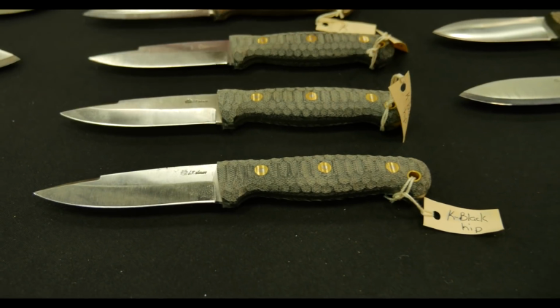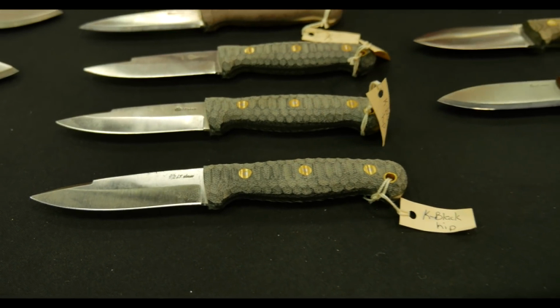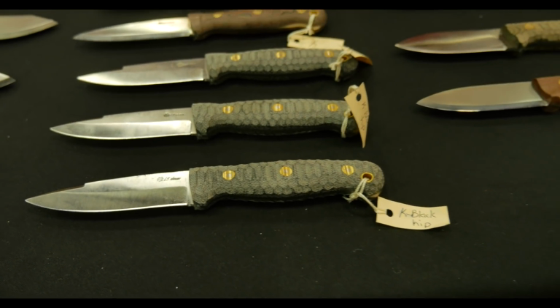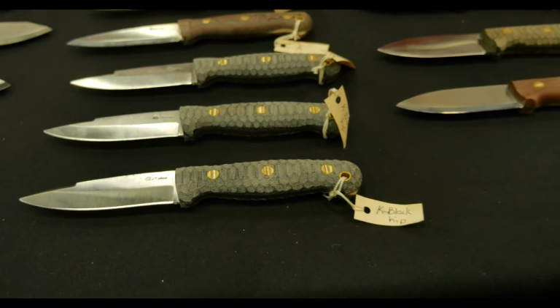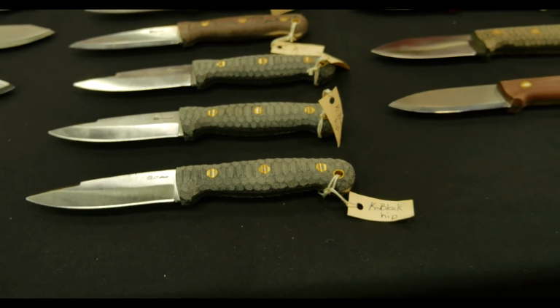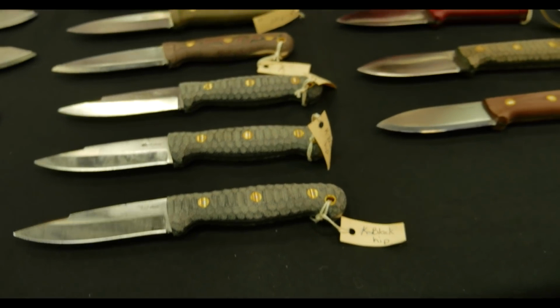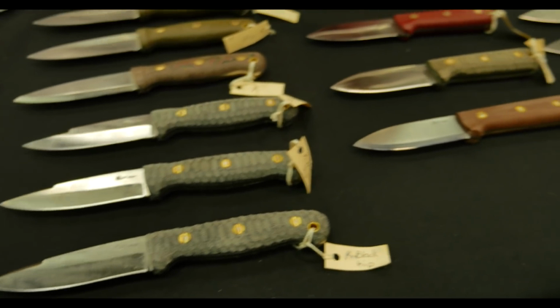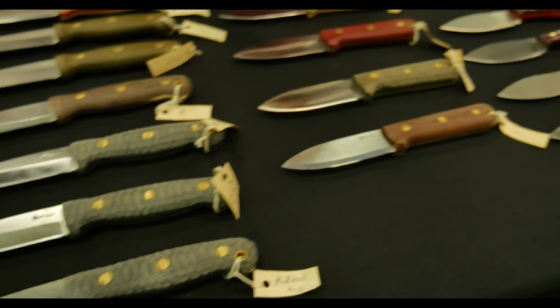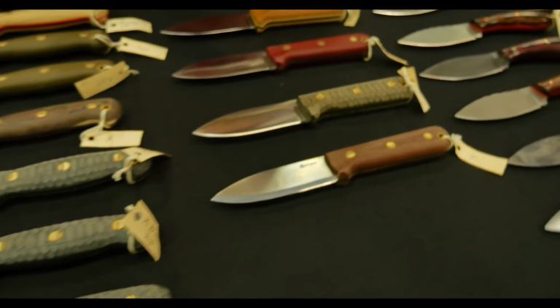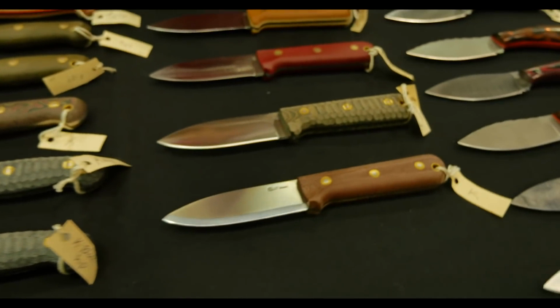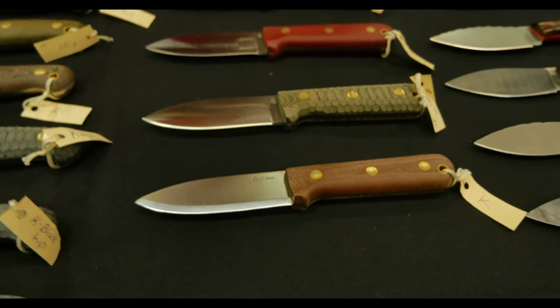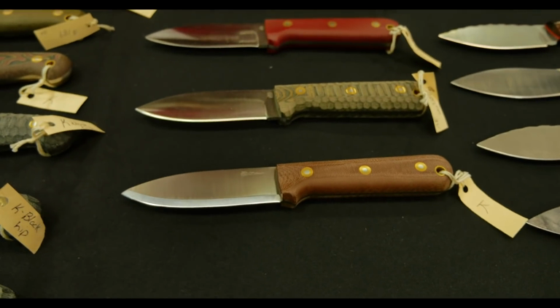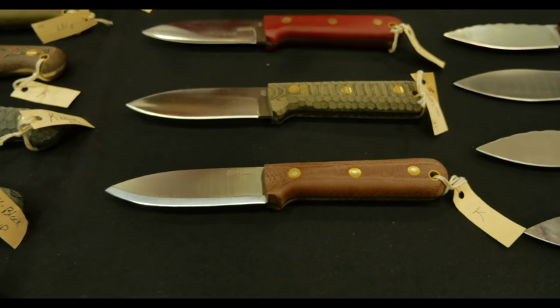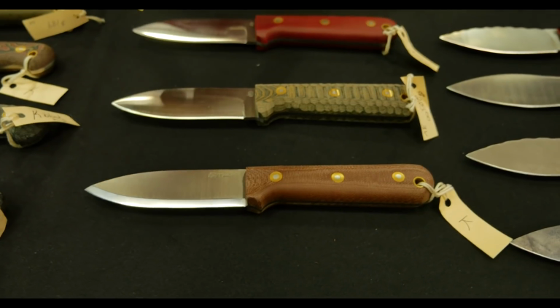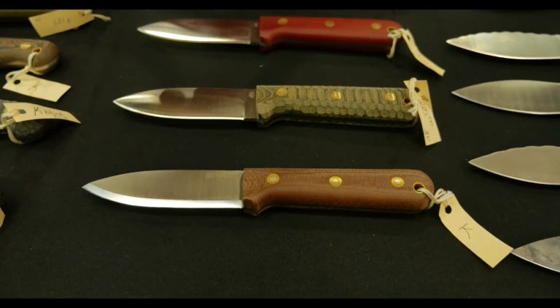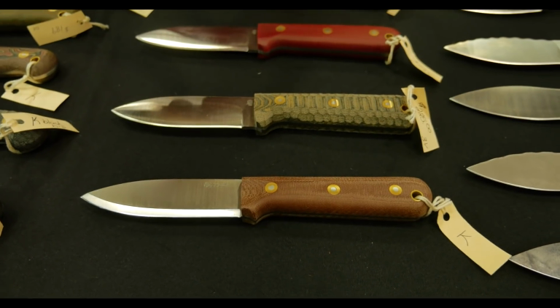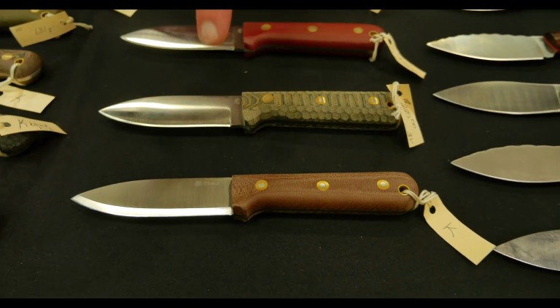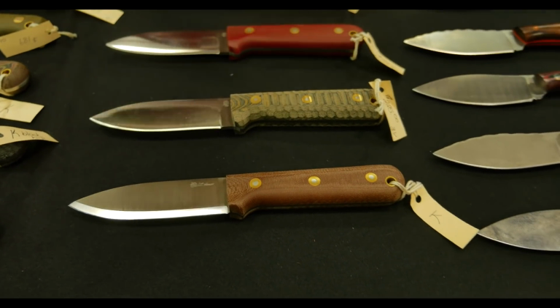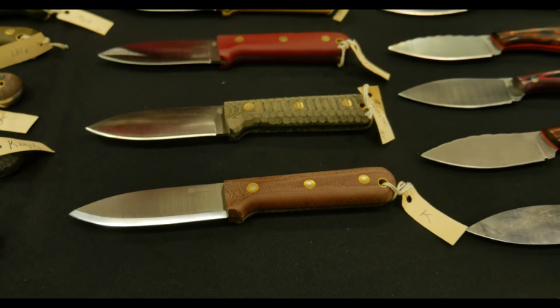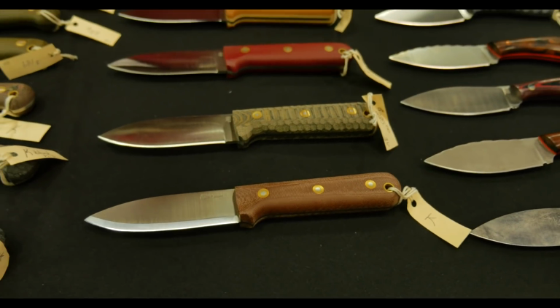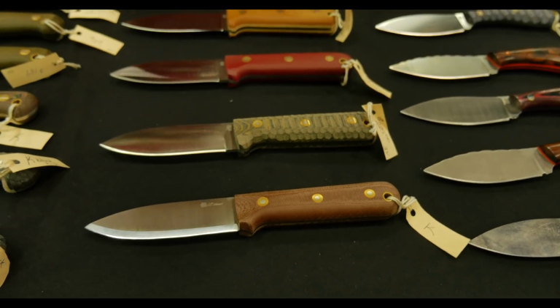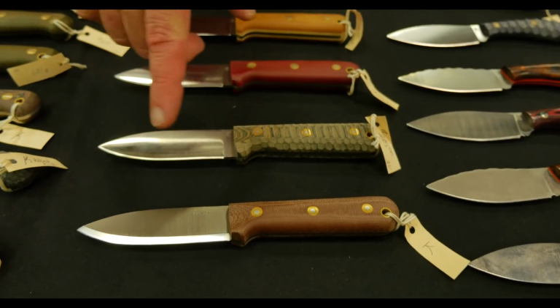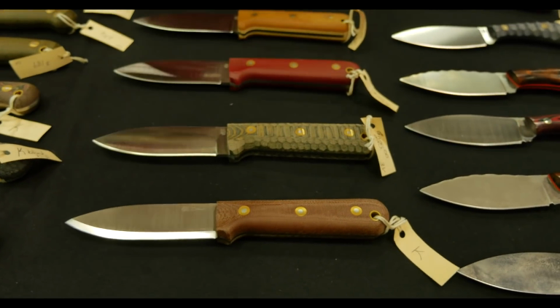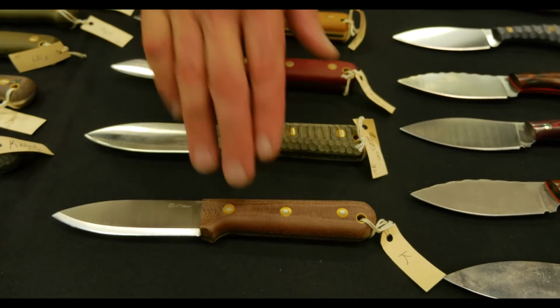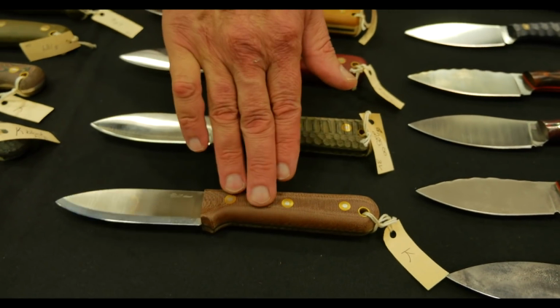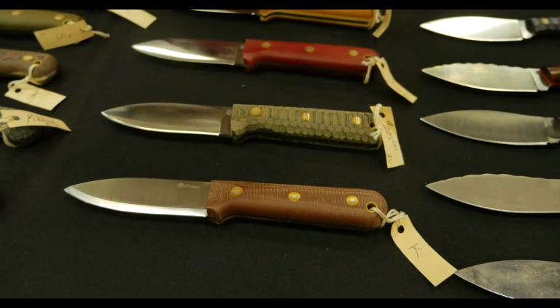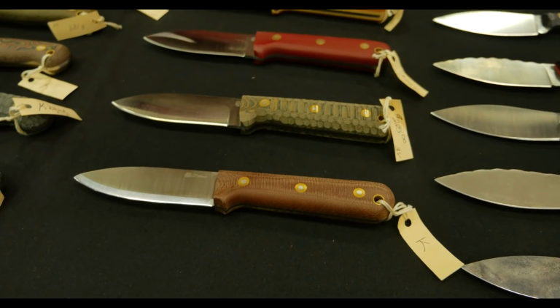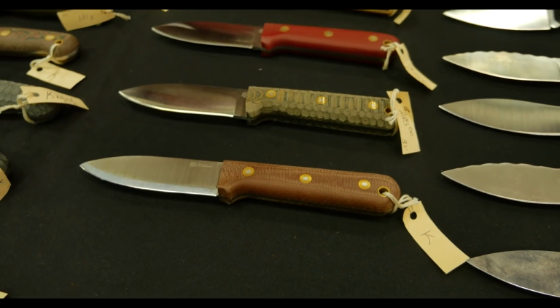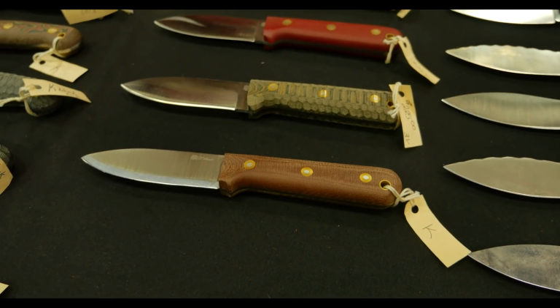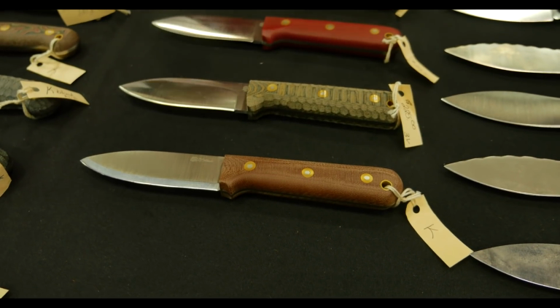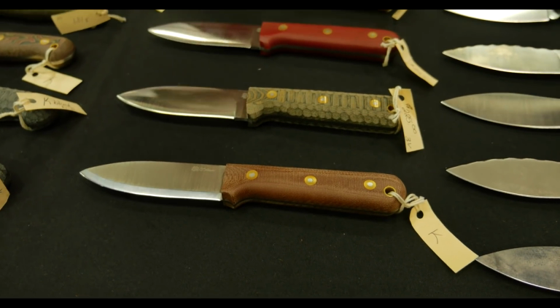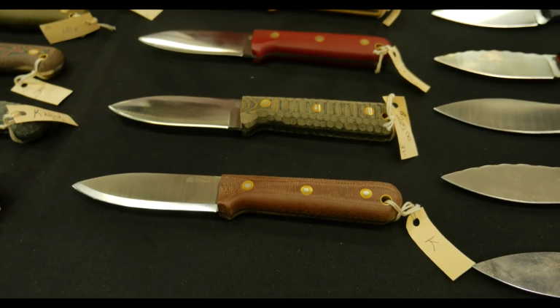We have a few Genesis with us. A few of these are in 3V with a convex grind. We do have one of the full Scandis with us today too, in a few different colors.